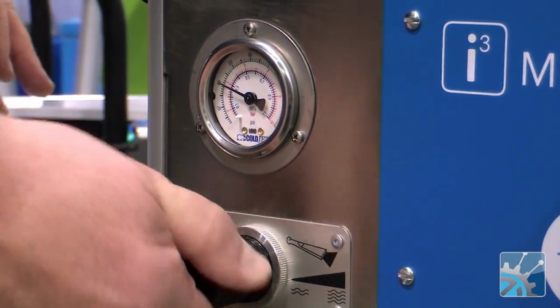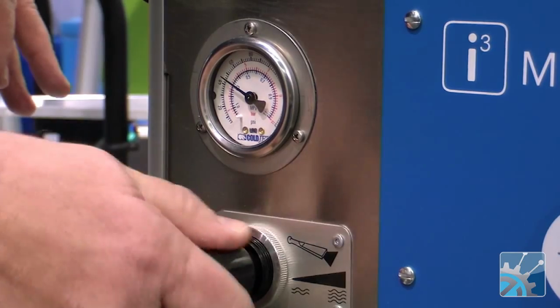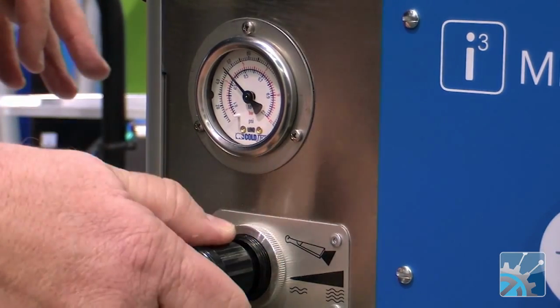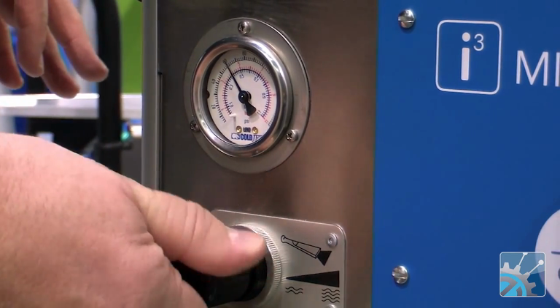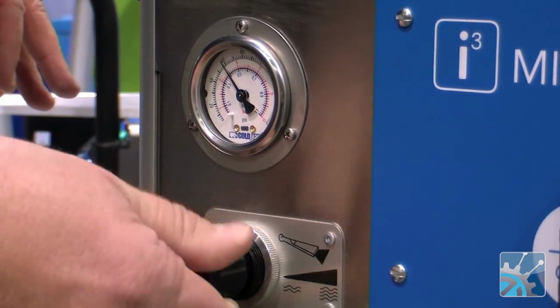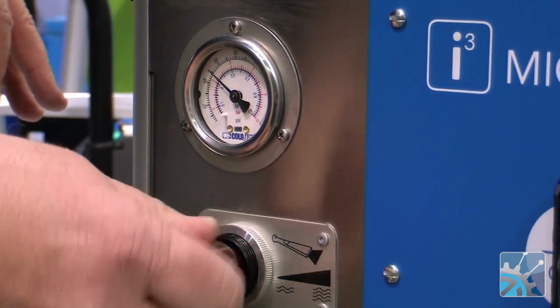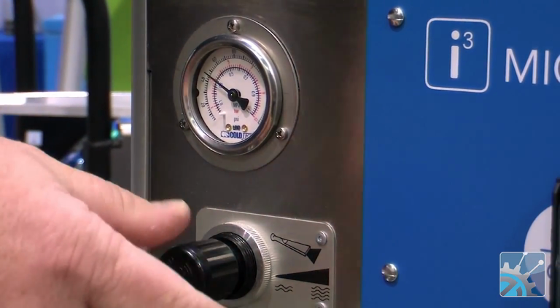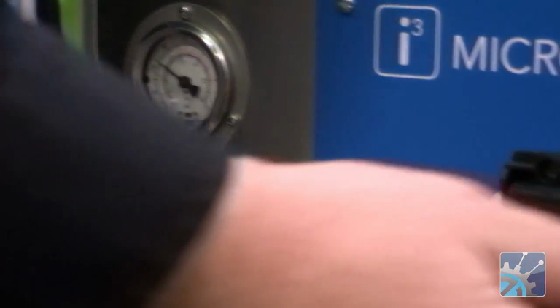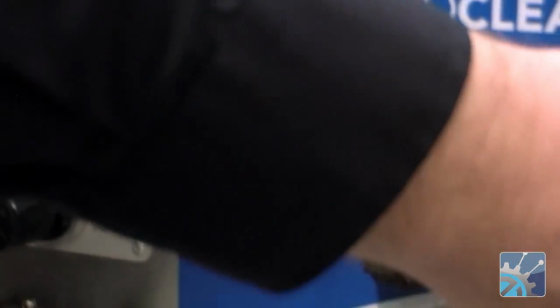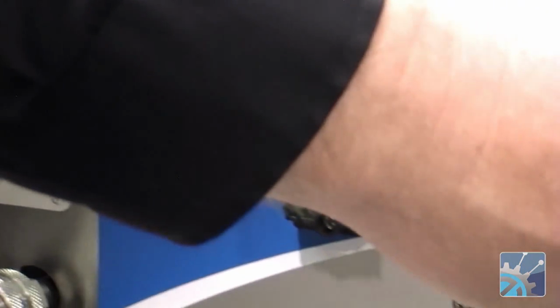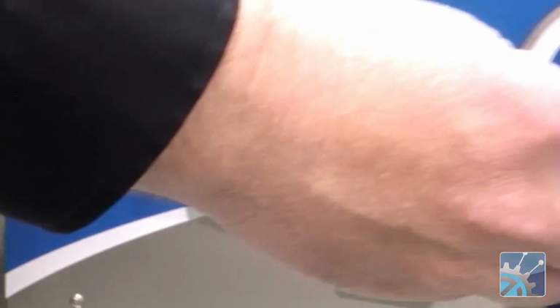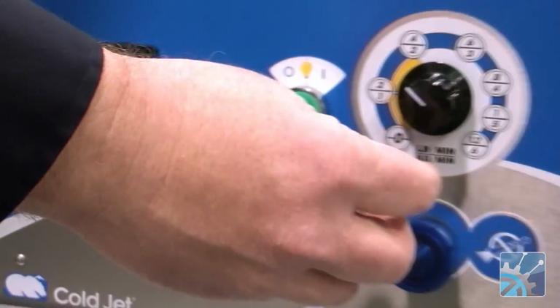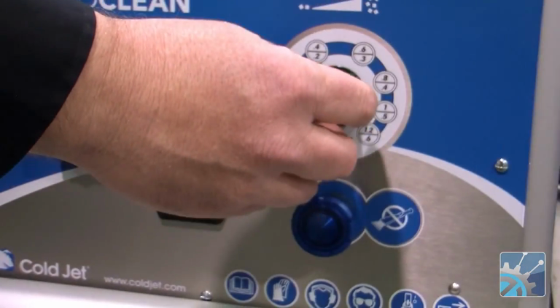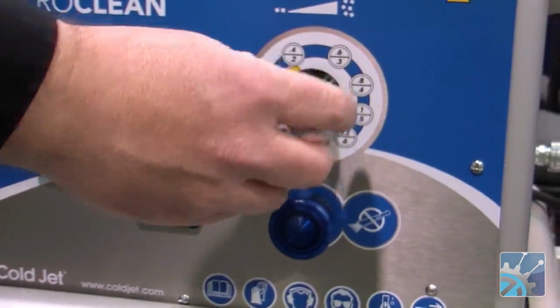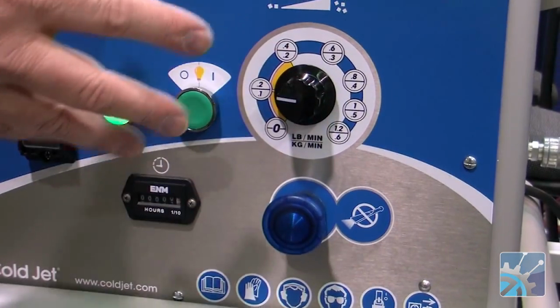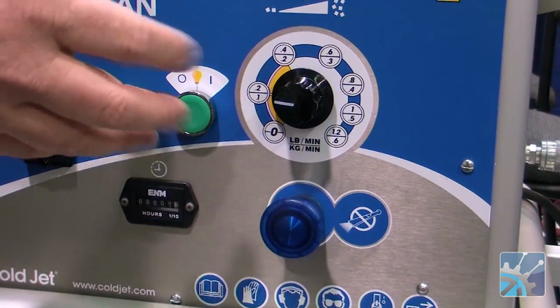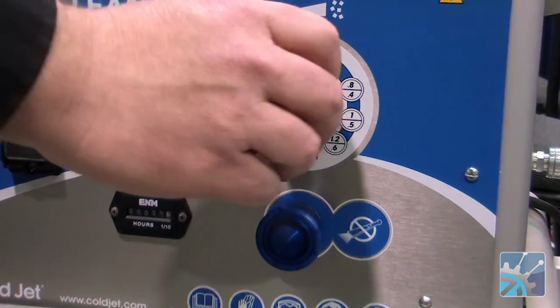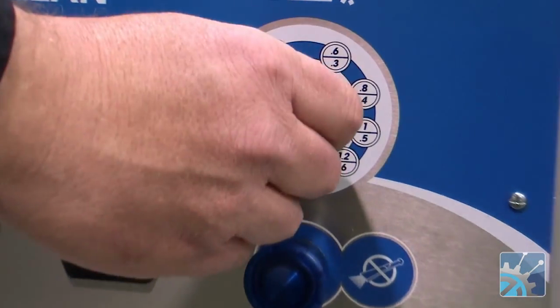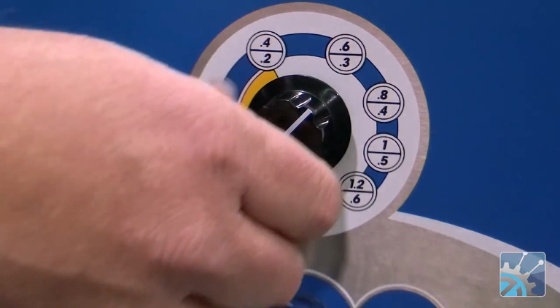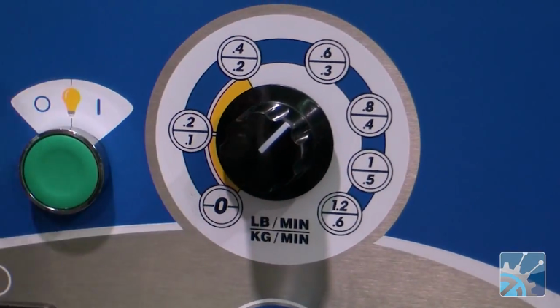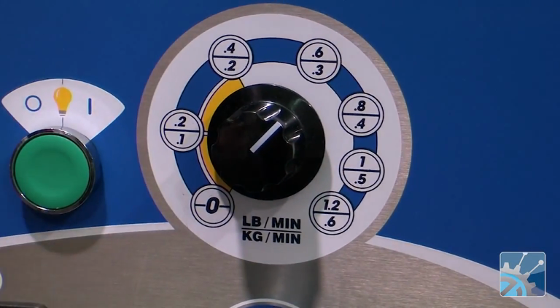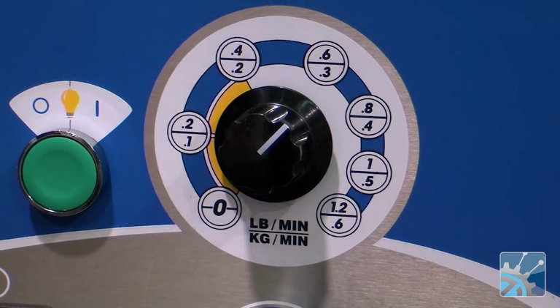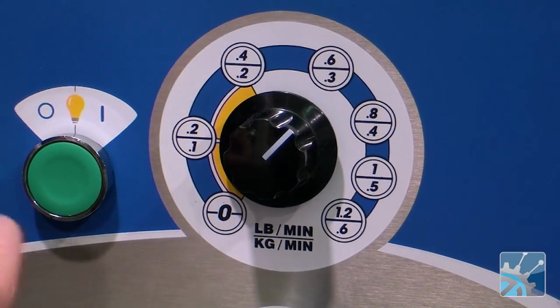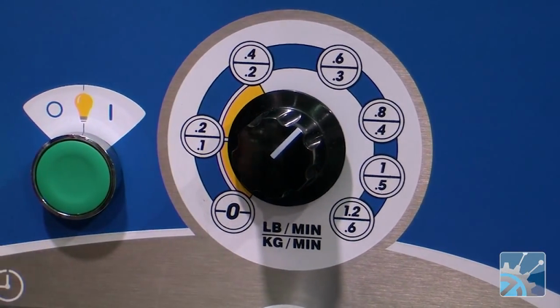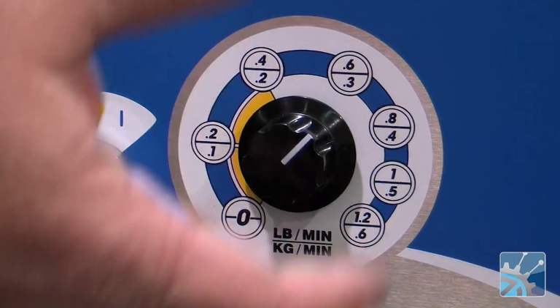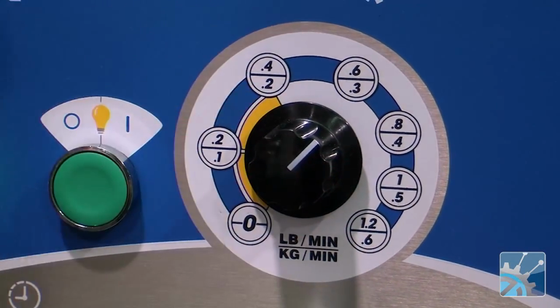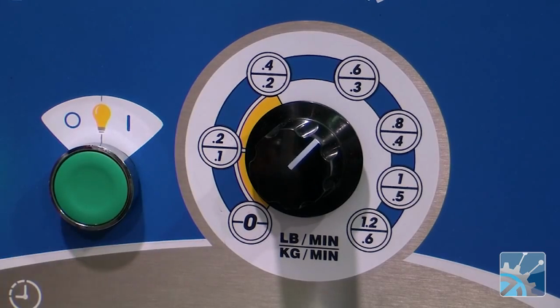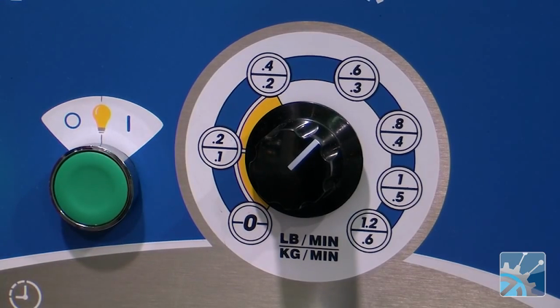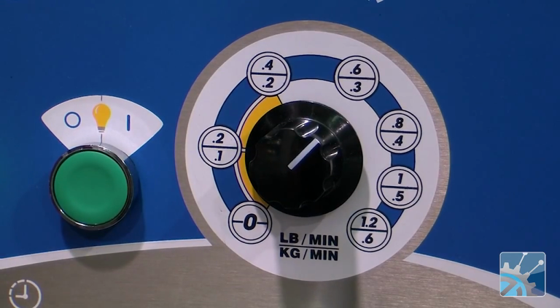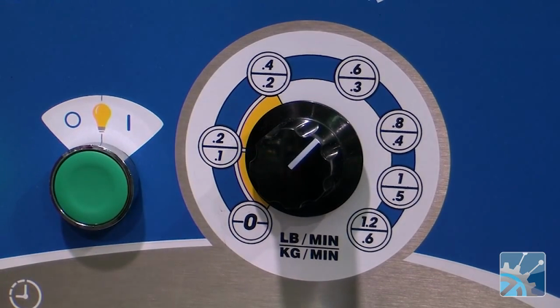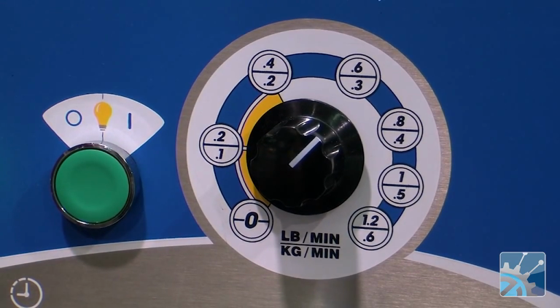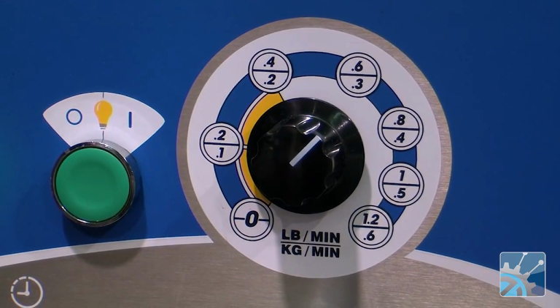We can move the air pressure up or down. Also, we can adjust the dry ice feed rate. So if we have smaller nozzles or wider nozzles or higher air flow nozzles, we can adjust the feed rate to accommodate that and get the fastest possible clean.